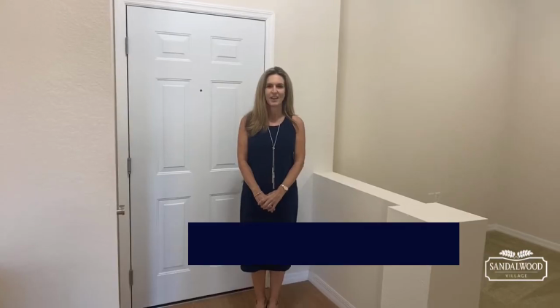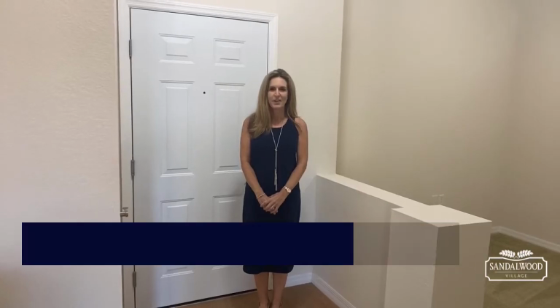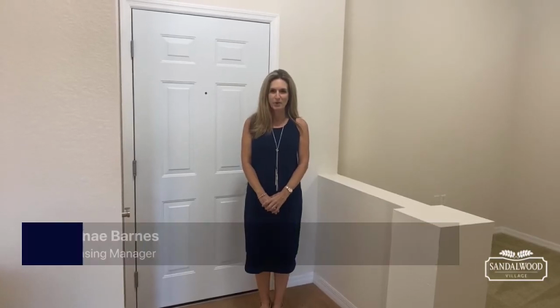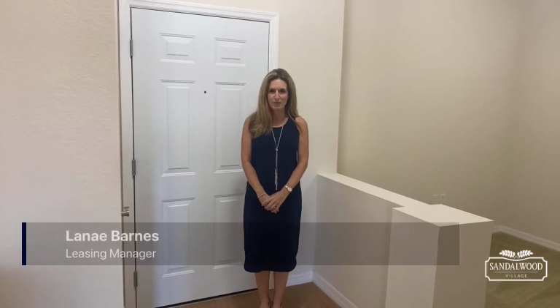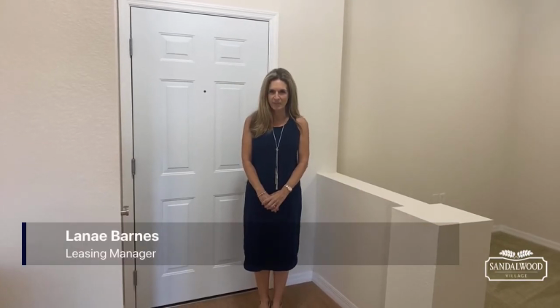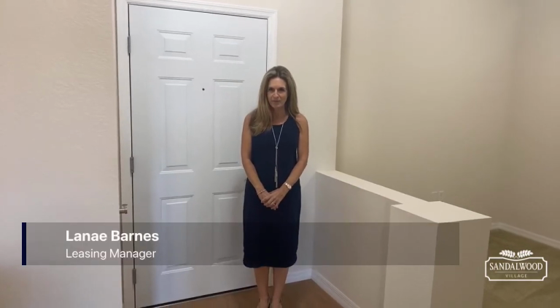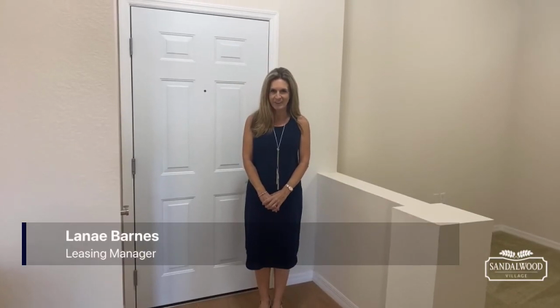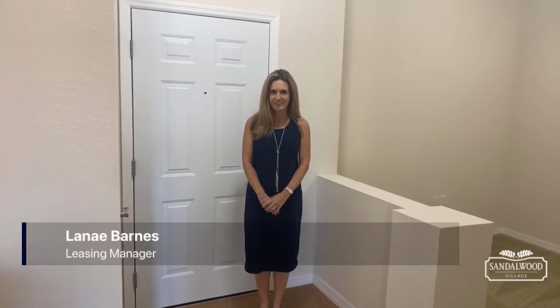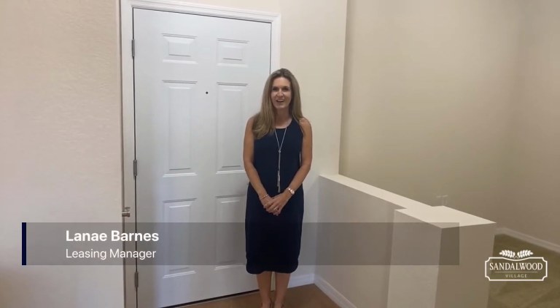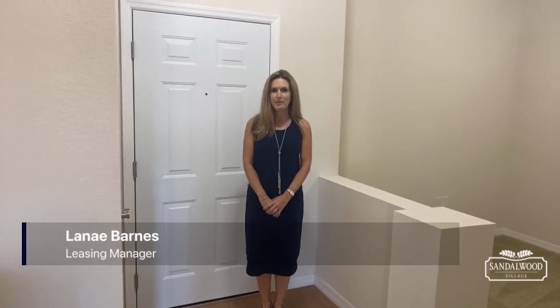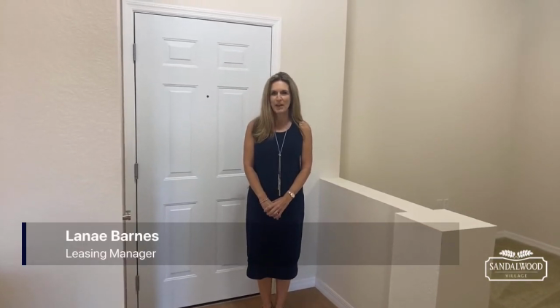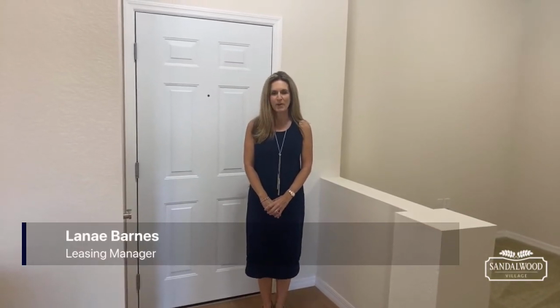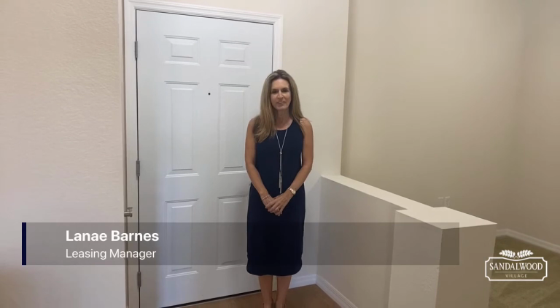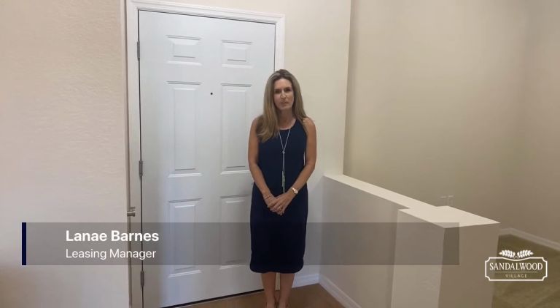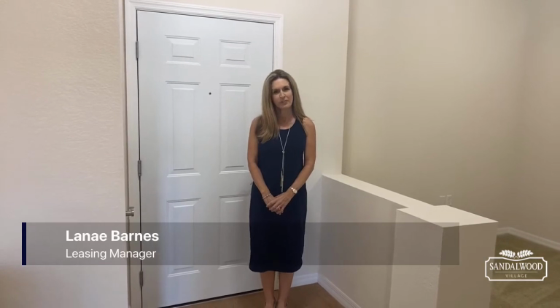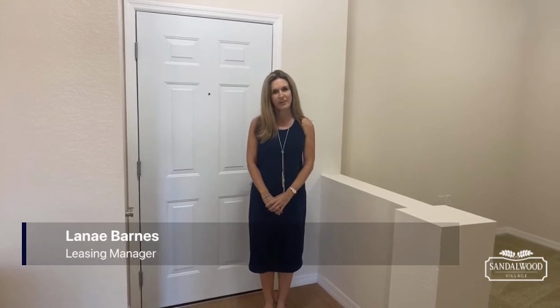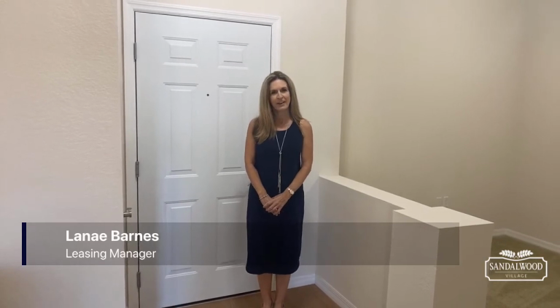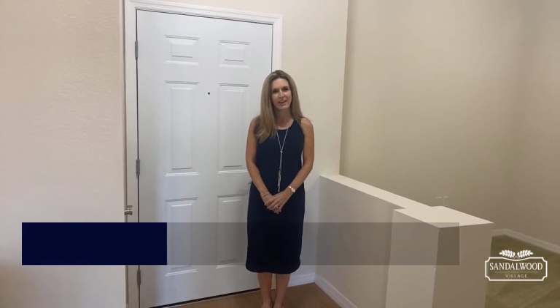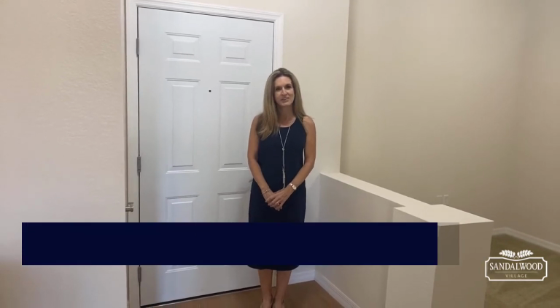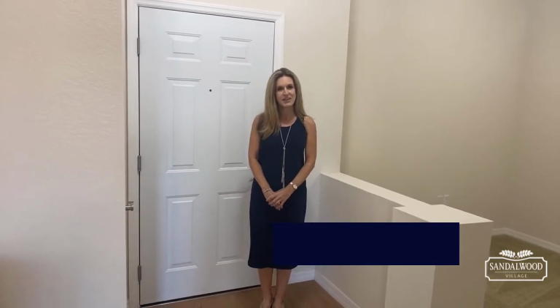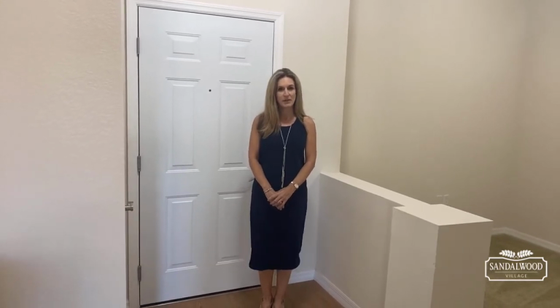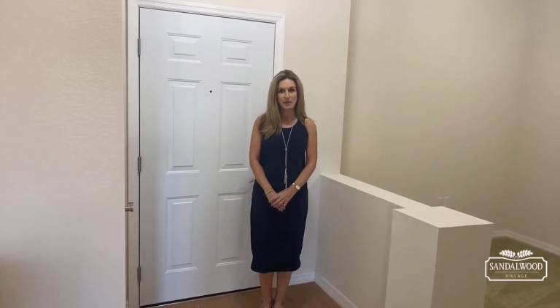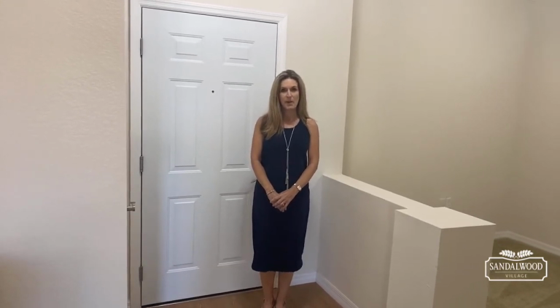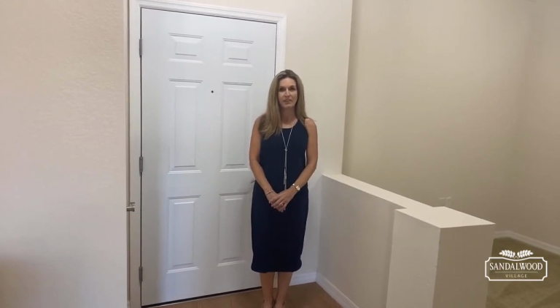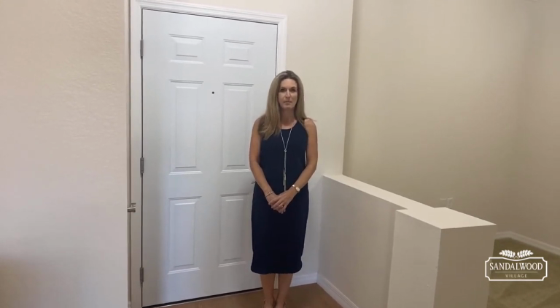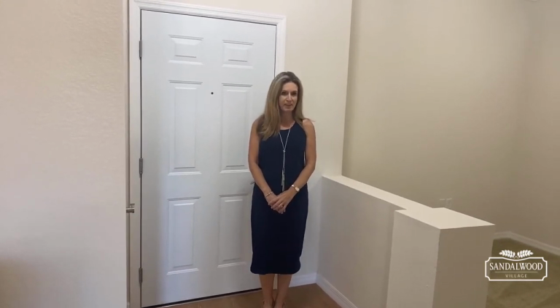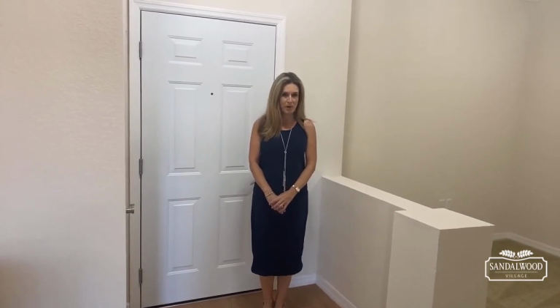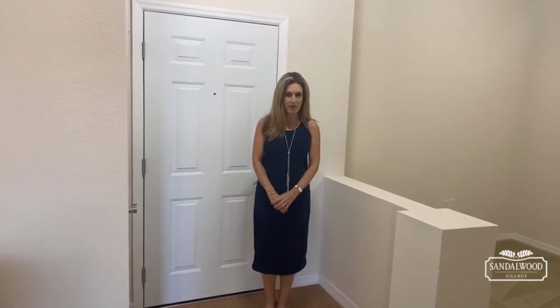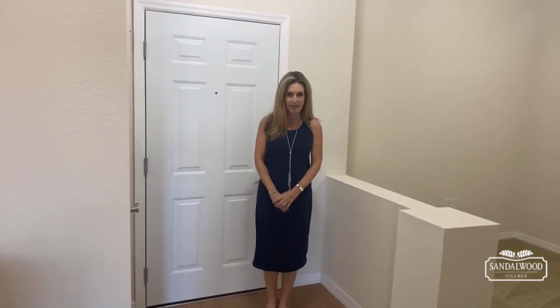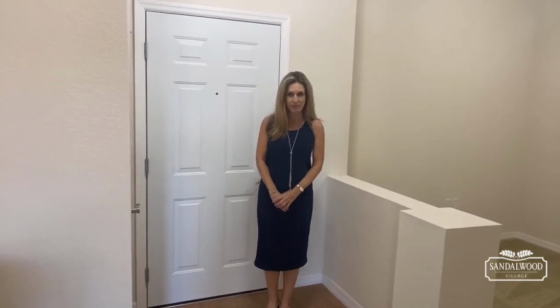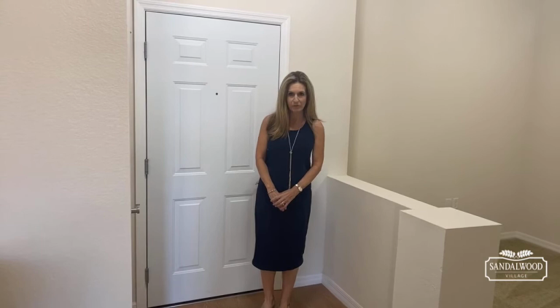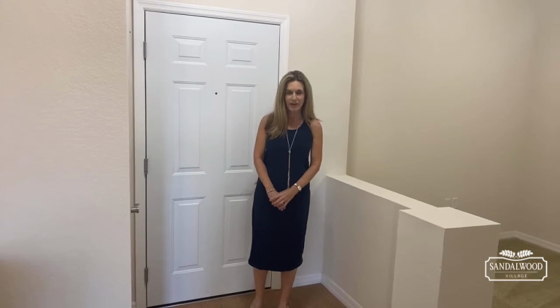Good morning from Sanderwood Village. I'm Lene Barnes, the Leasing Manager here, and I'd like to tell you a little bit about this amazing apartment that we have on special right now.